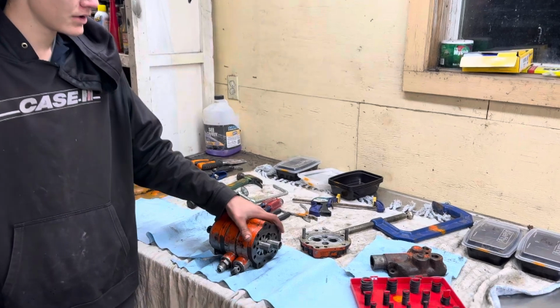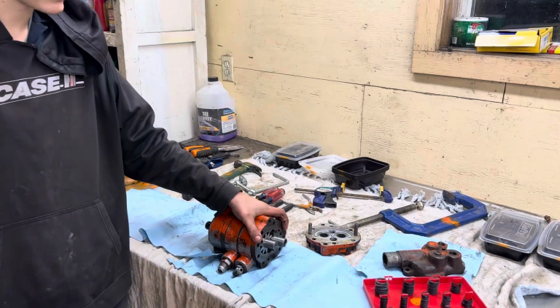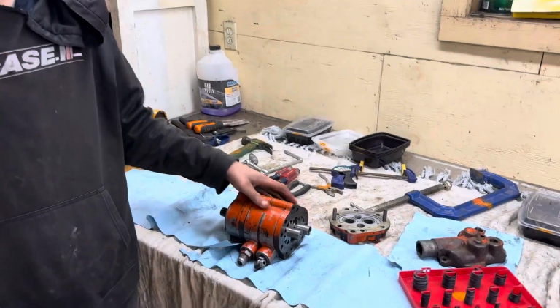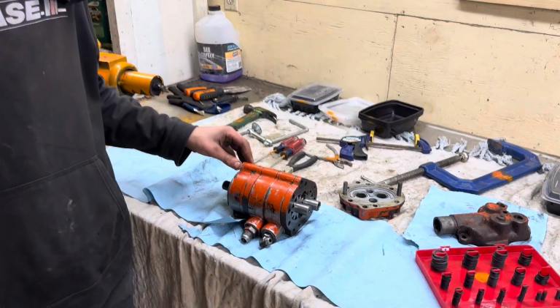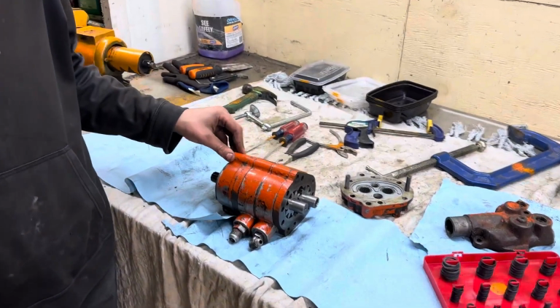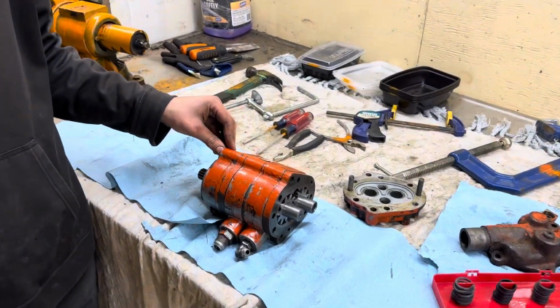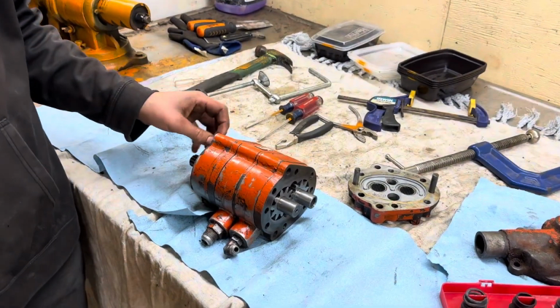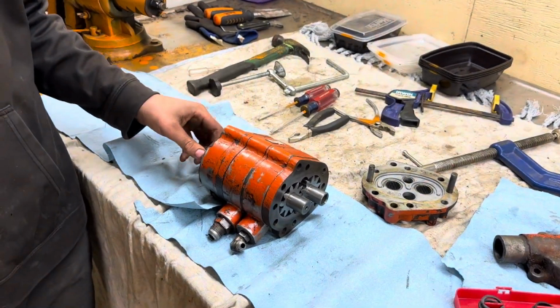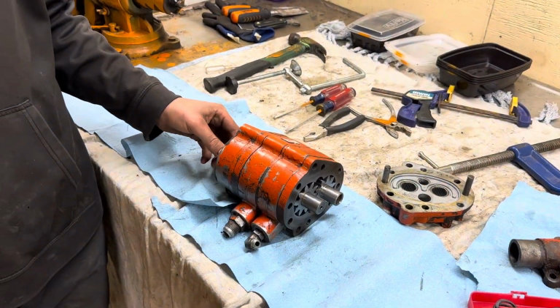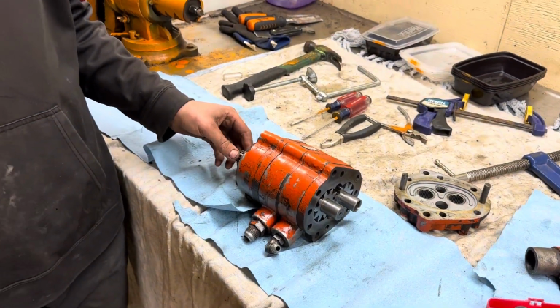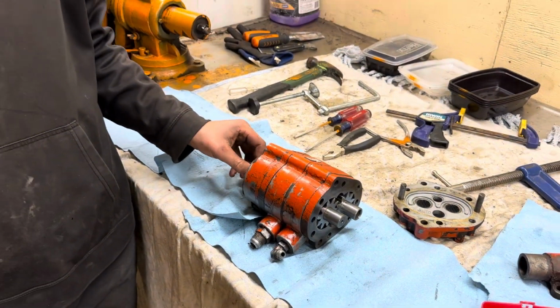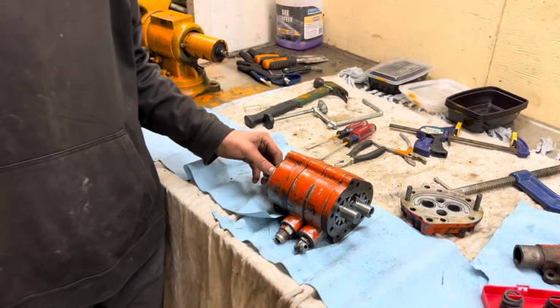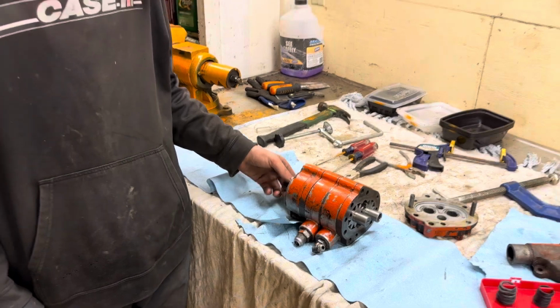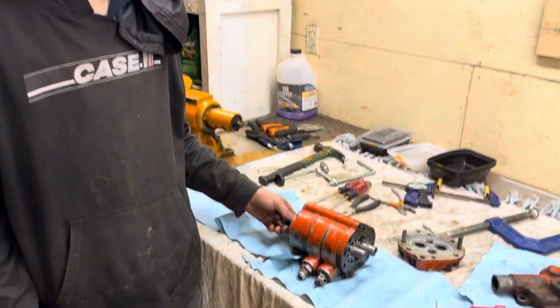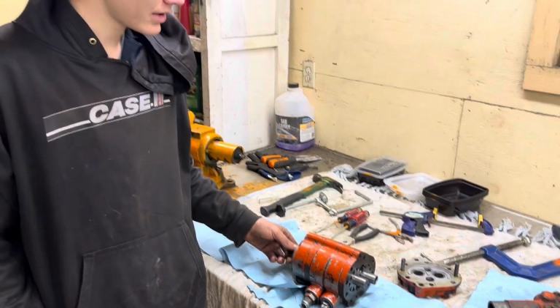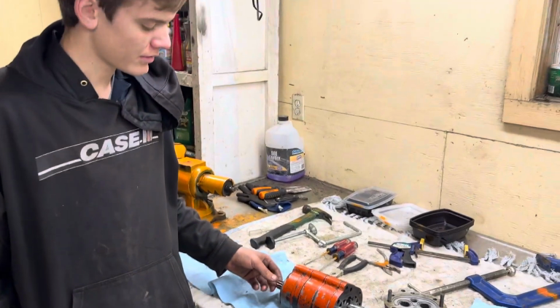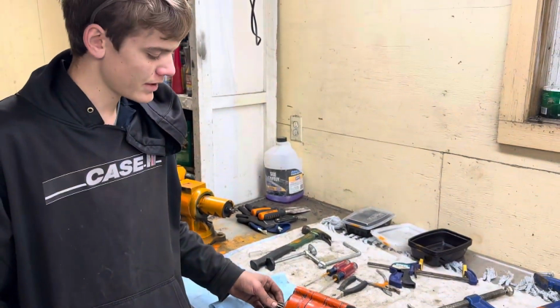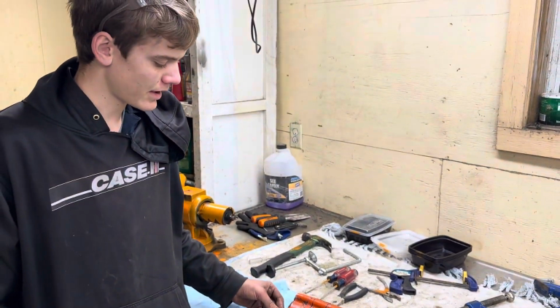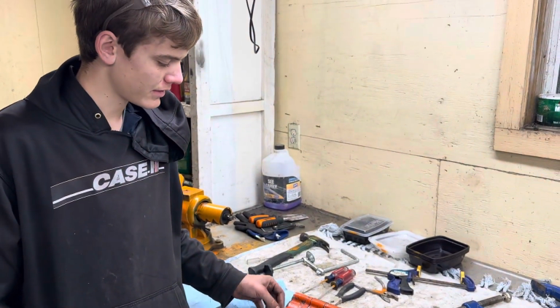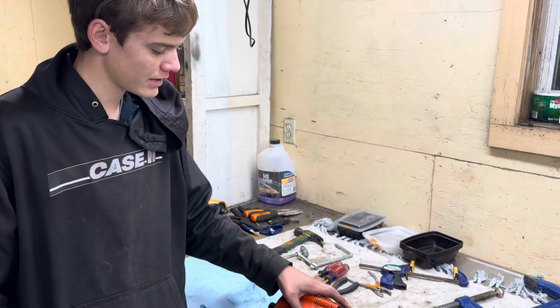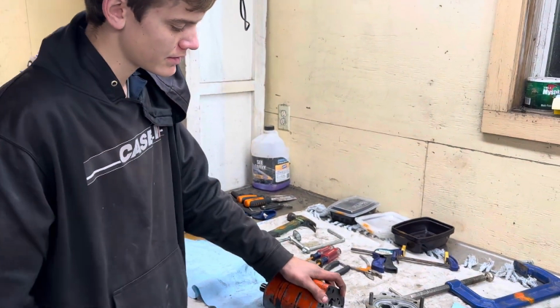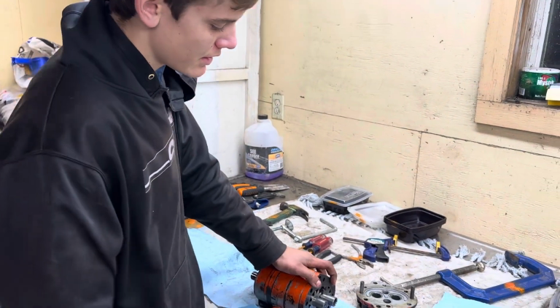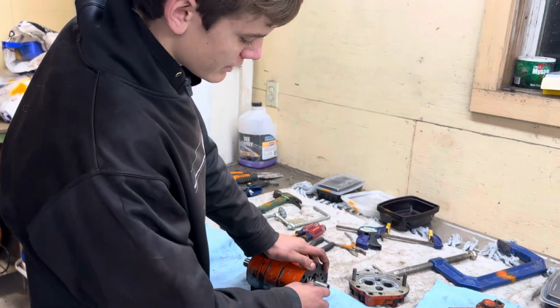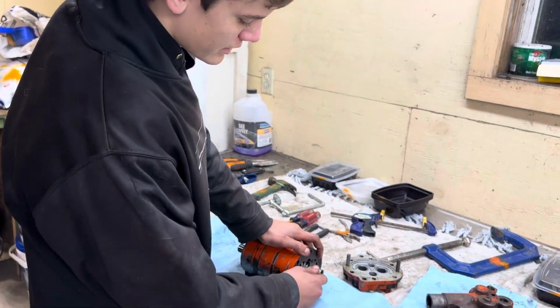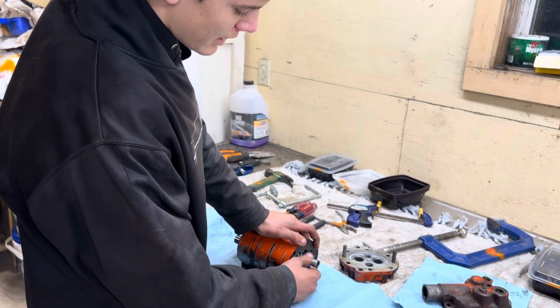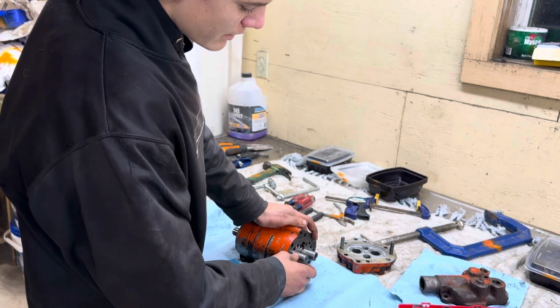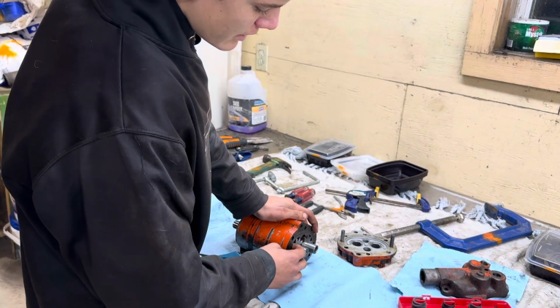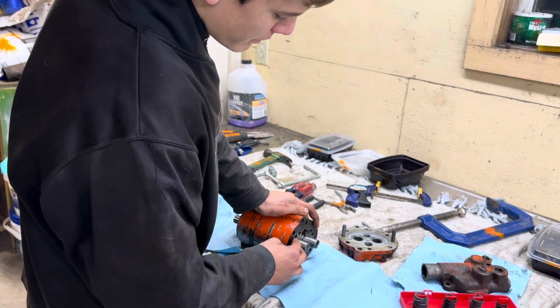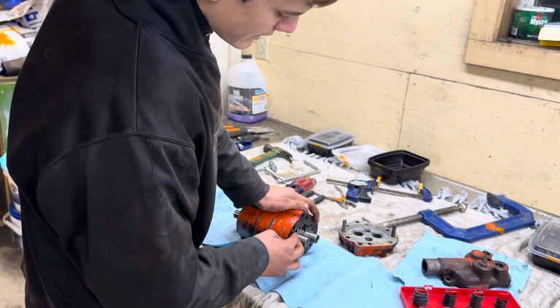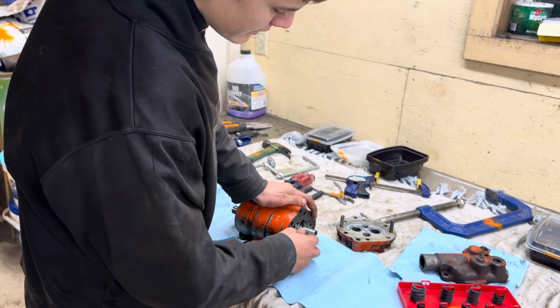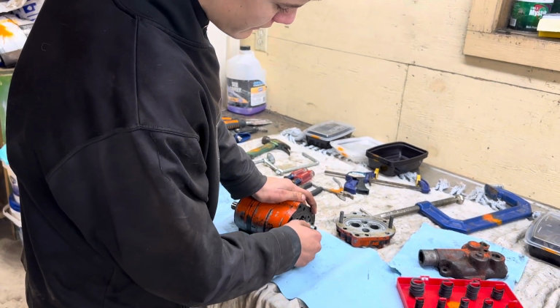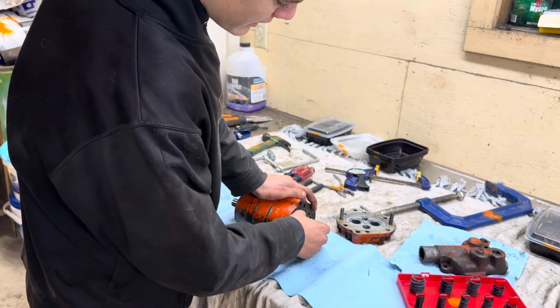The previous owner told me that the pump was not working, so I tore it apart and I think it just lost prime. He parked it right after it went out.